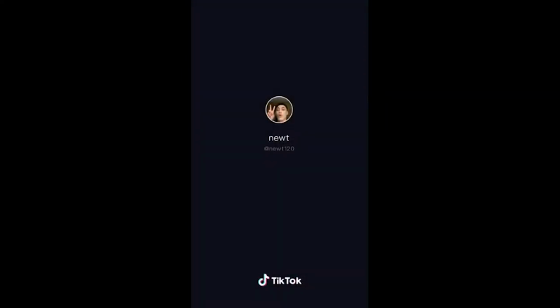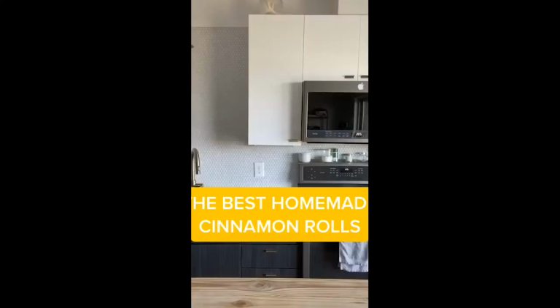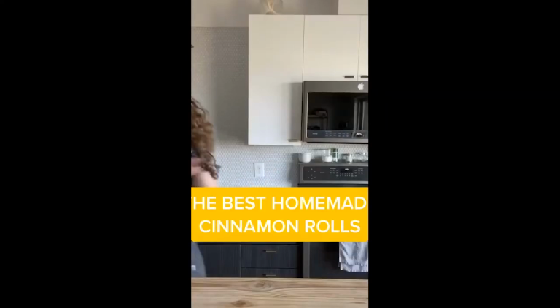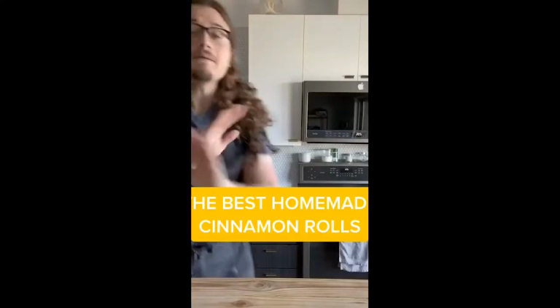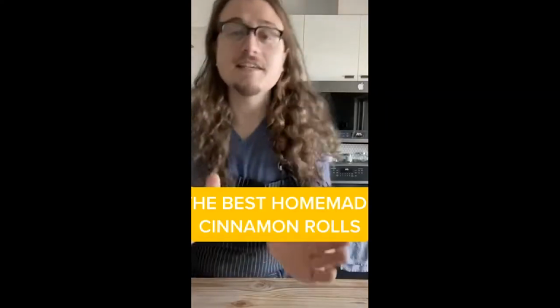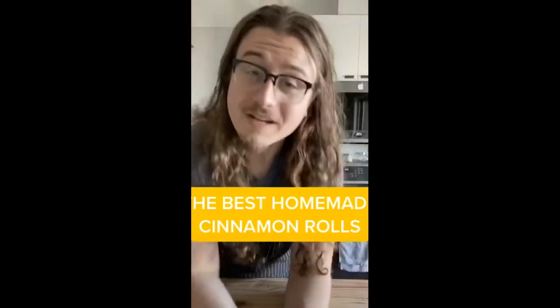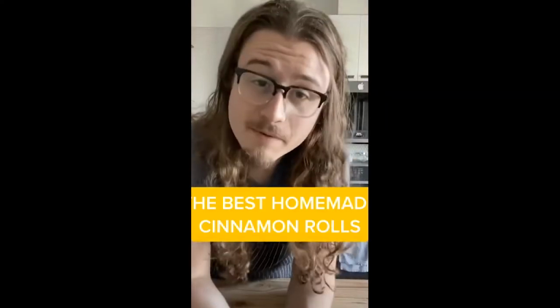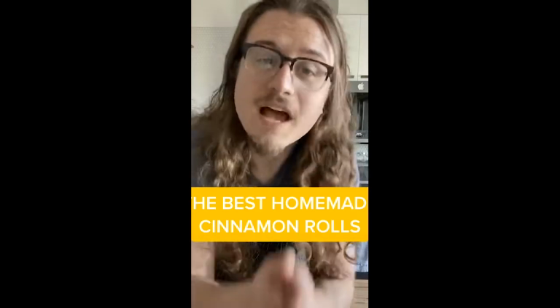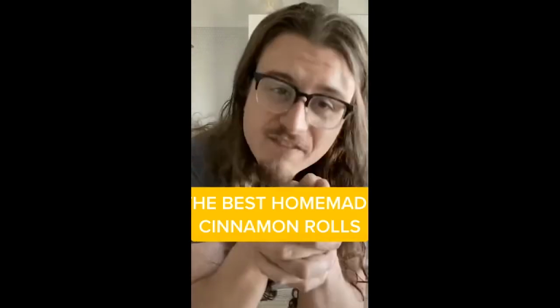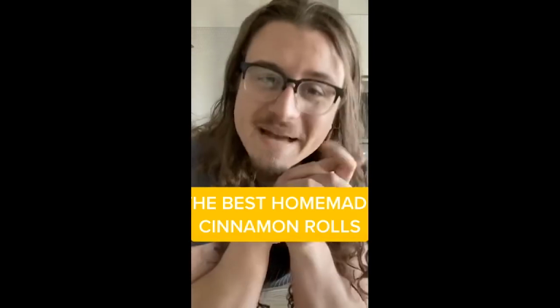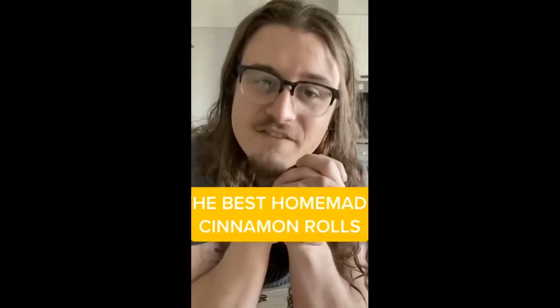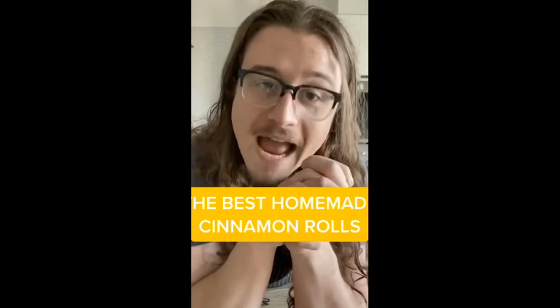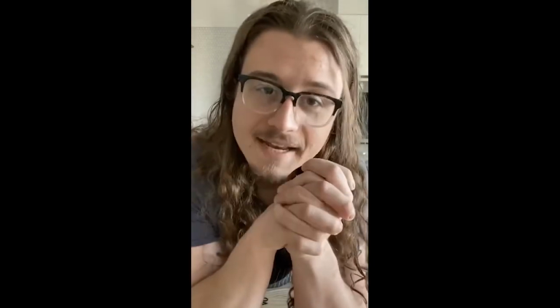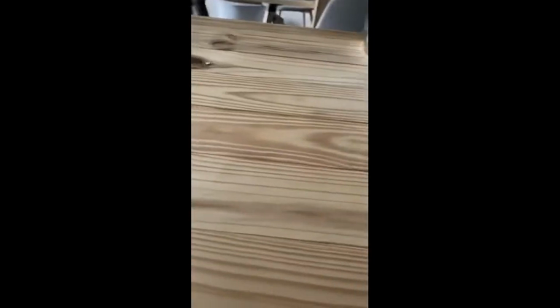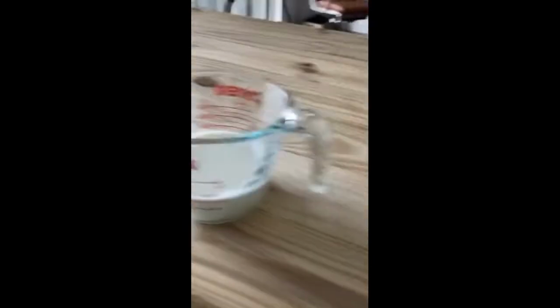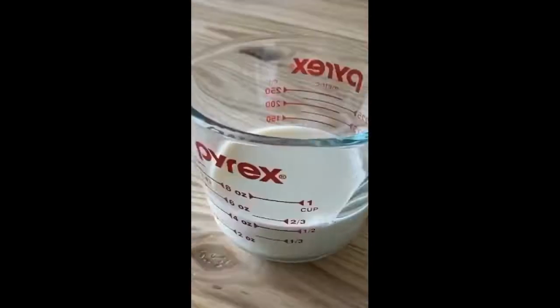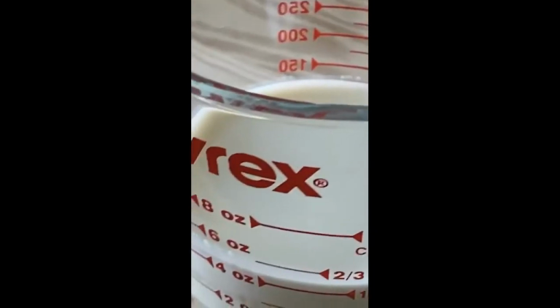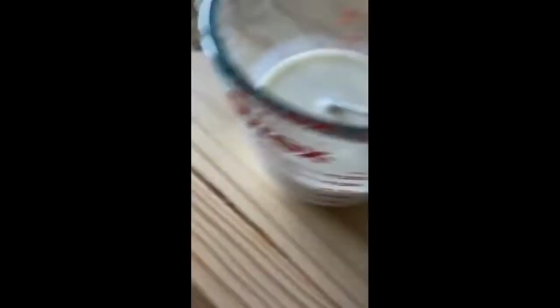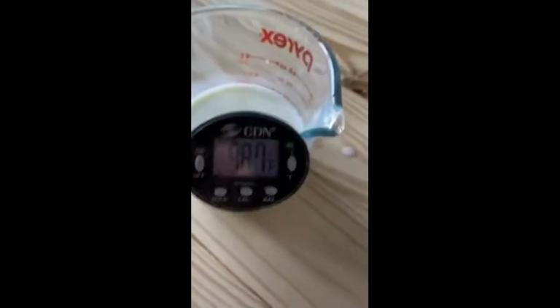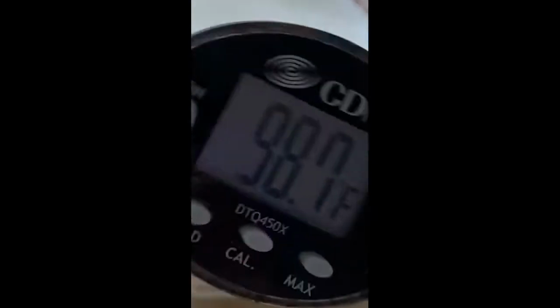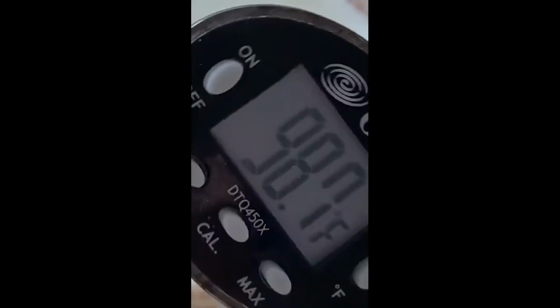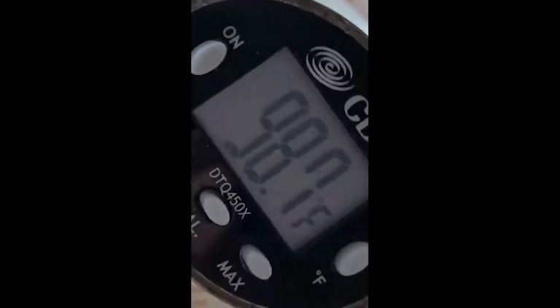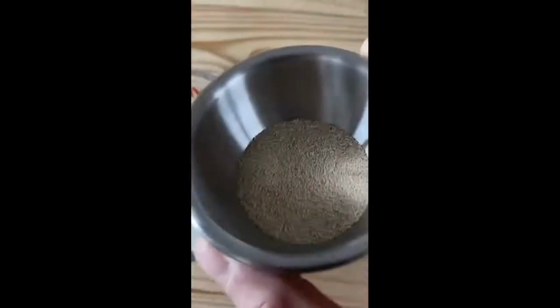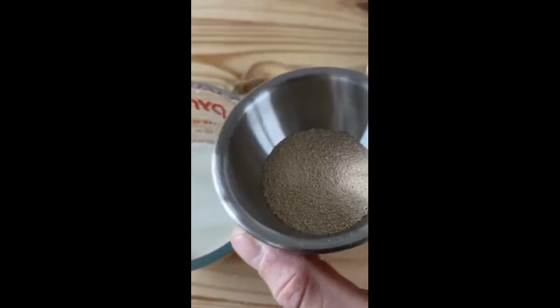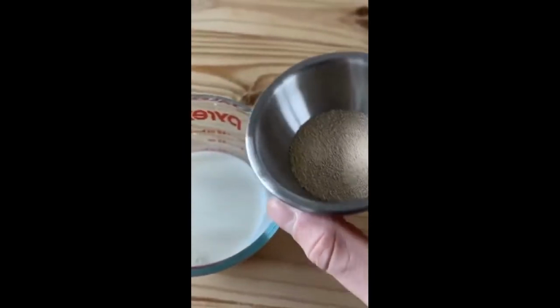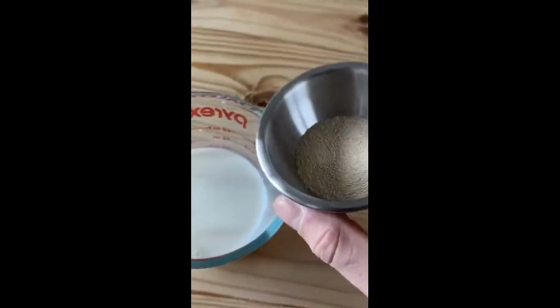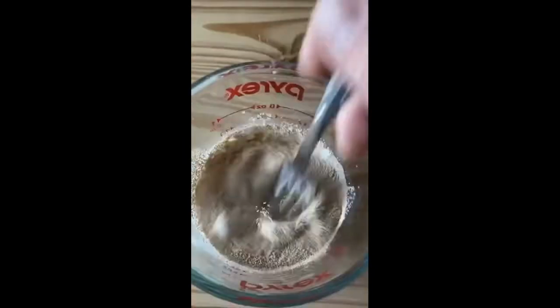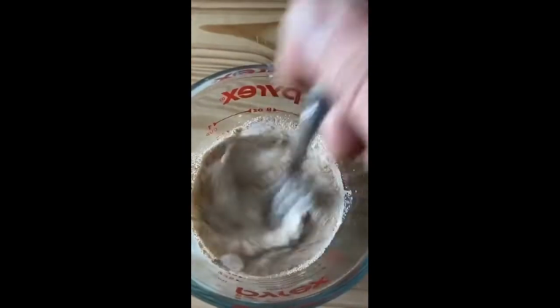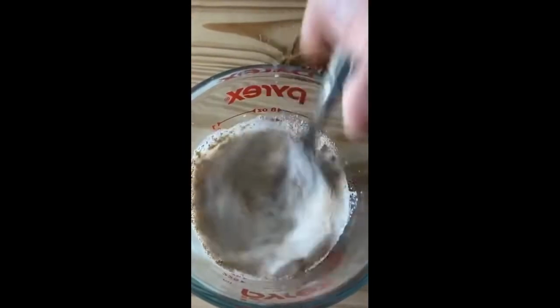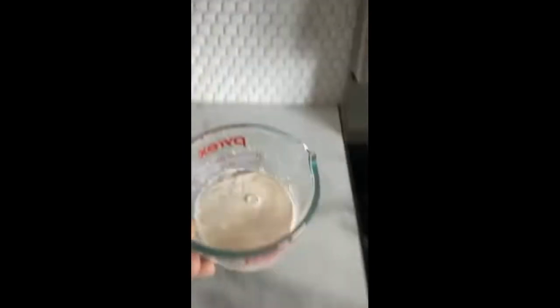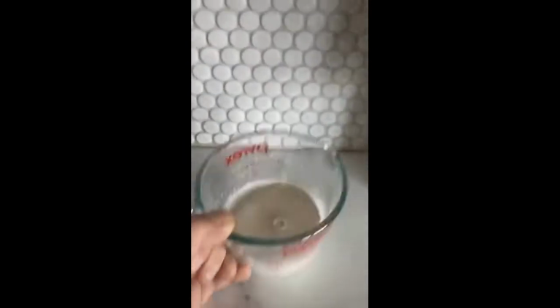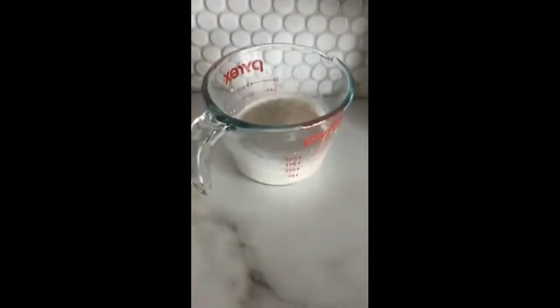Everyone keeps asking — do you want cinnamon rolls? I'll give you the best you've ever had. Half a cup of milk, about 98 degrees Fahrenheit. Two and a half teaspoons of instant yeast. Give that a little mix. Let that sit for 10 minutes.